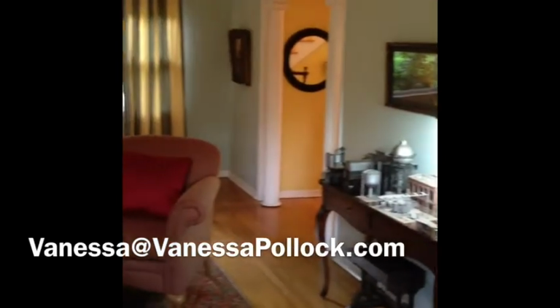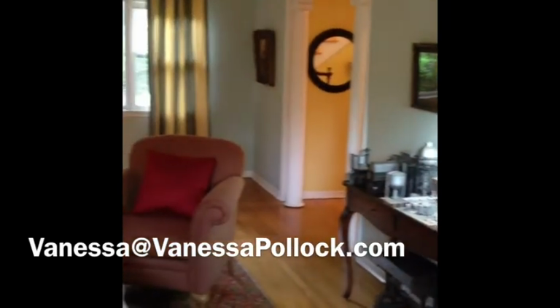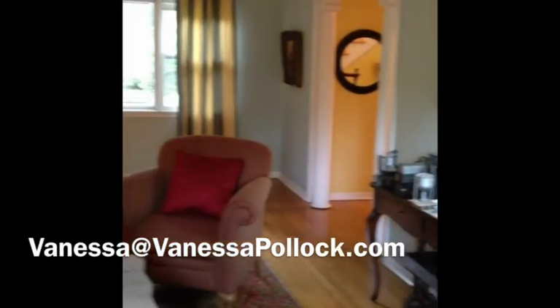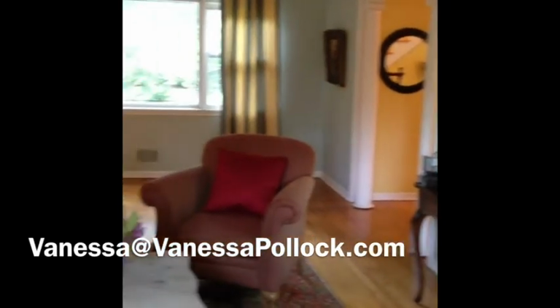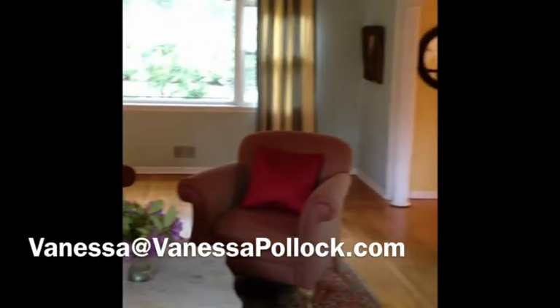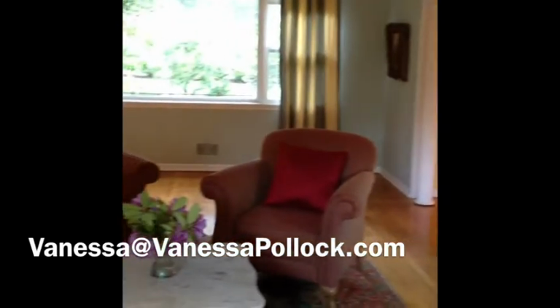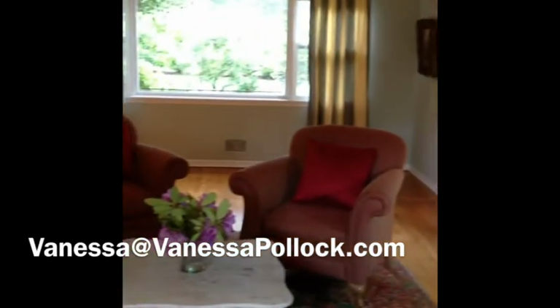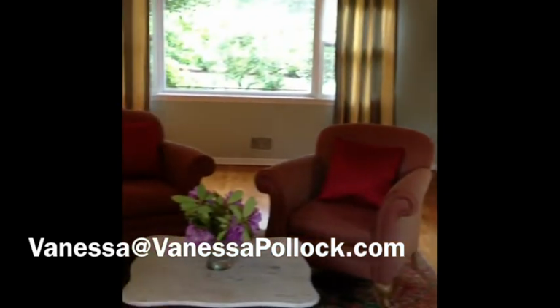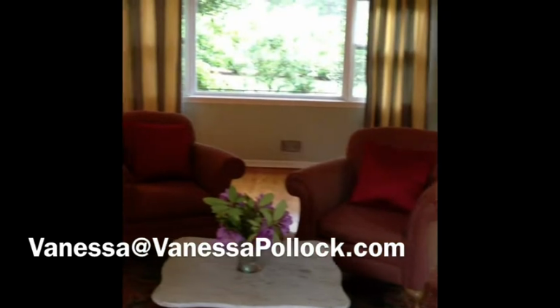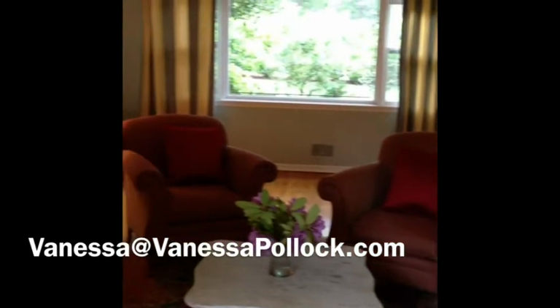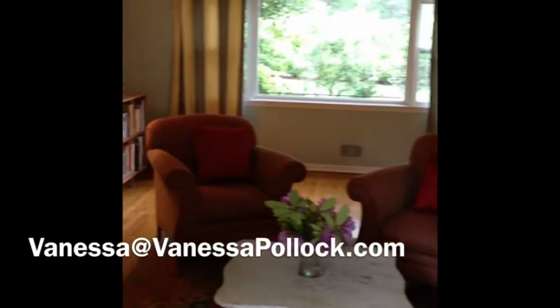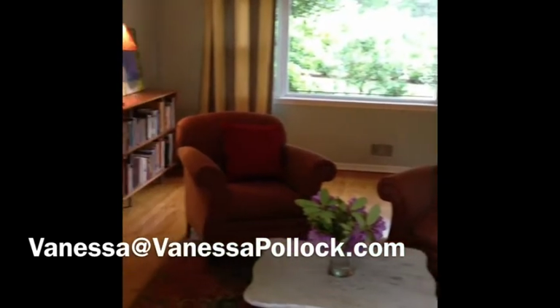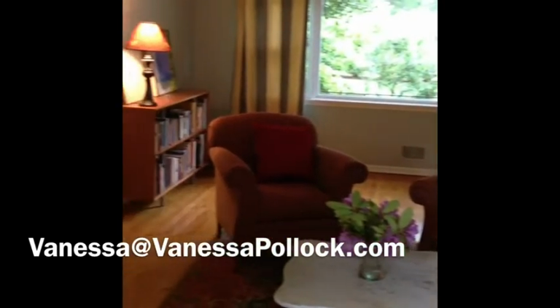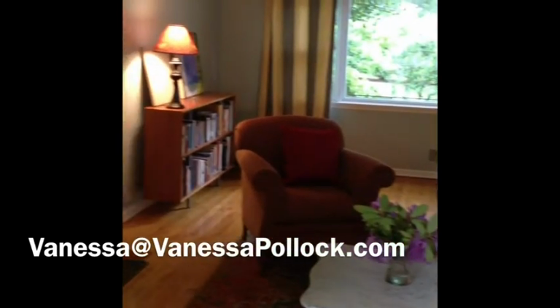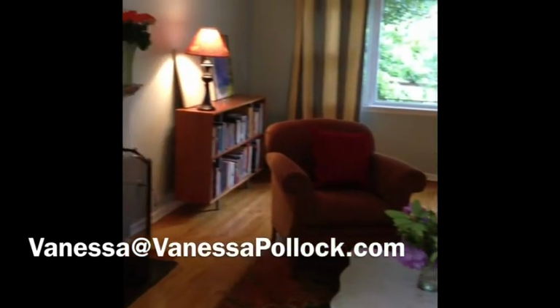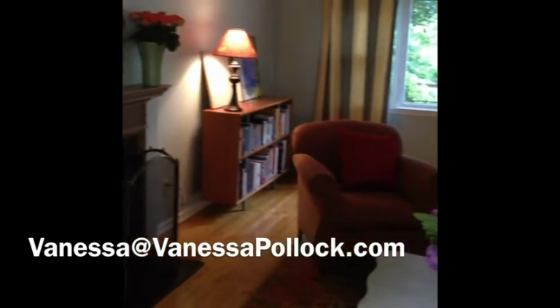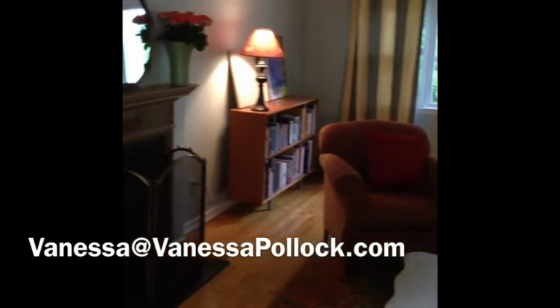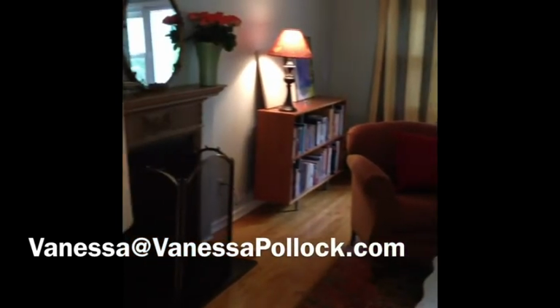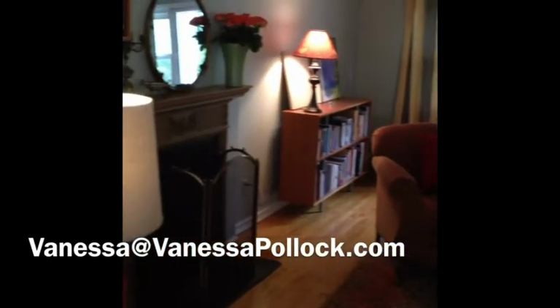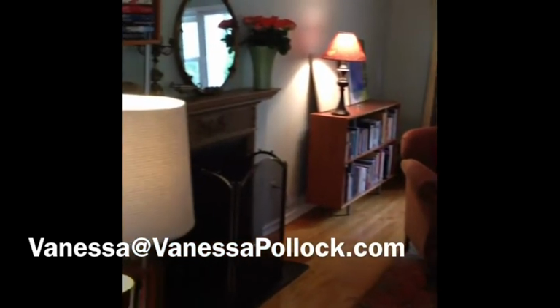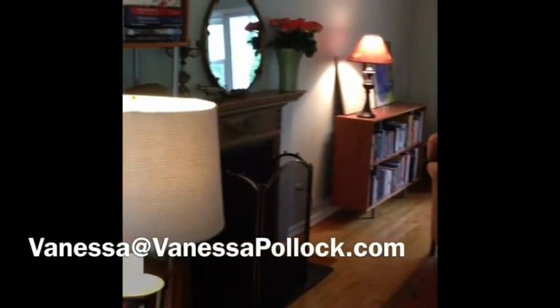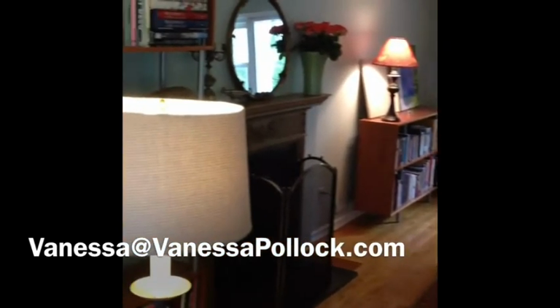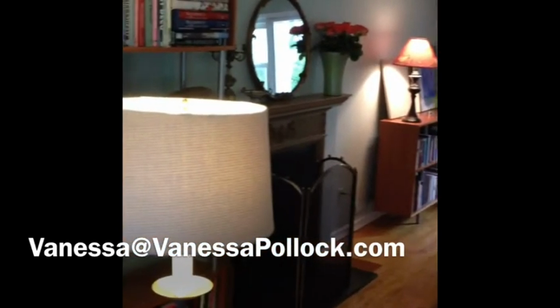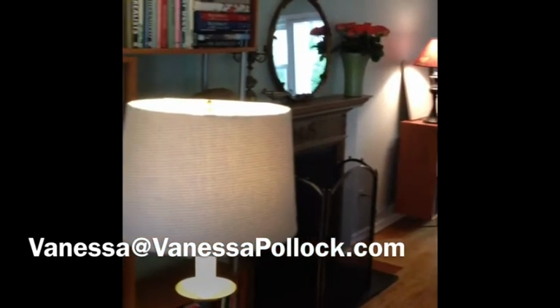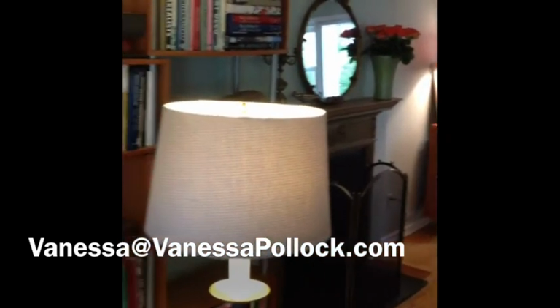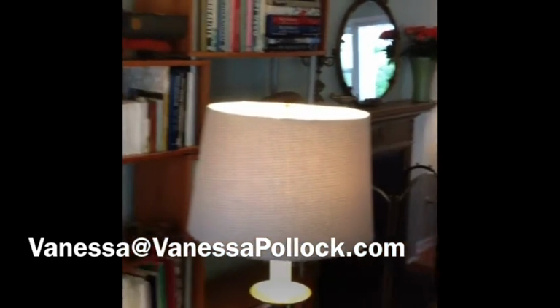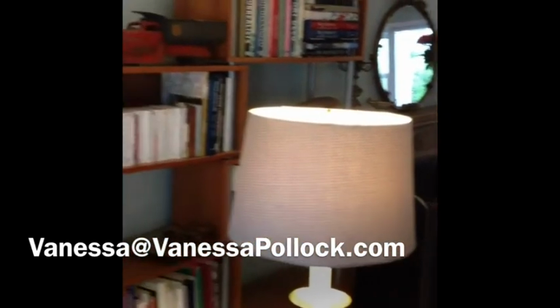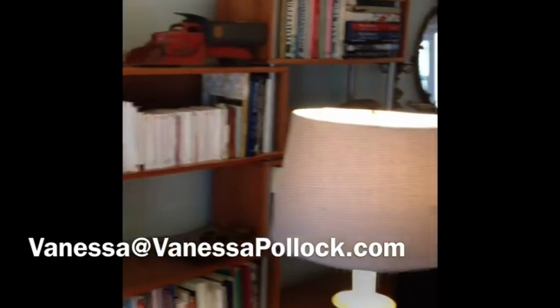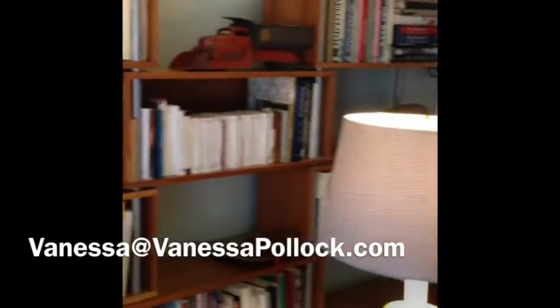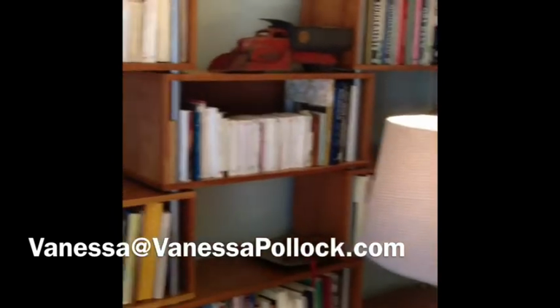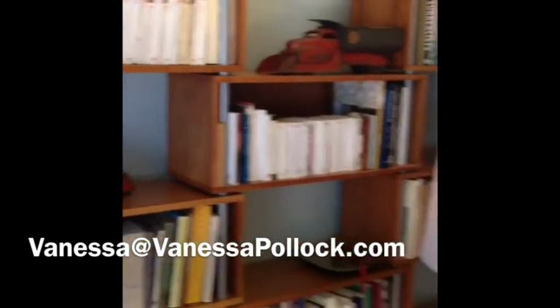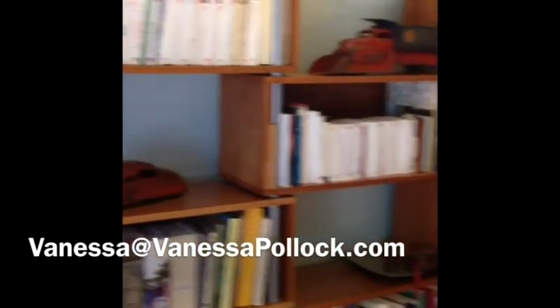The living room is quite large and filled with light, with beautiful views of the front yard and the backyard.